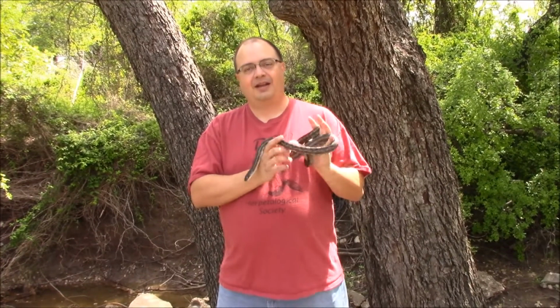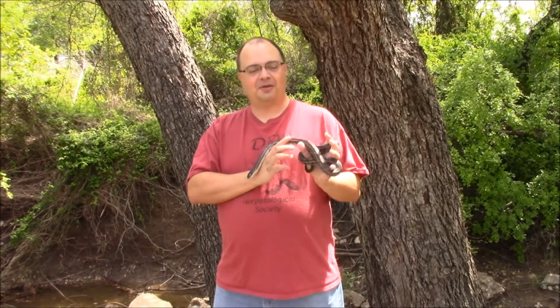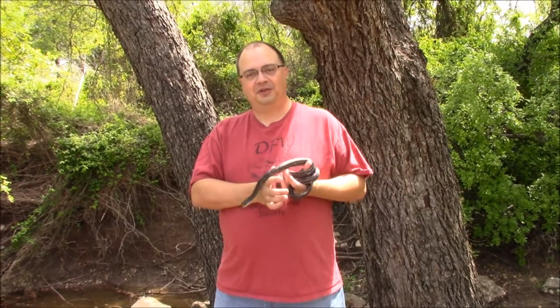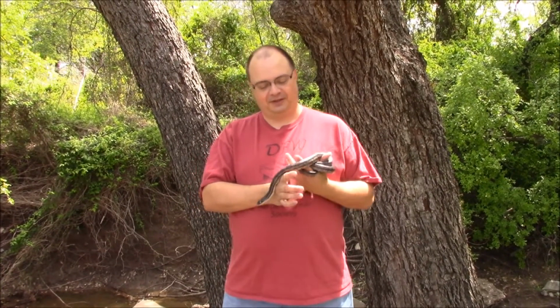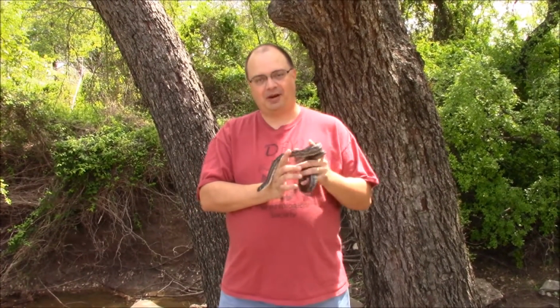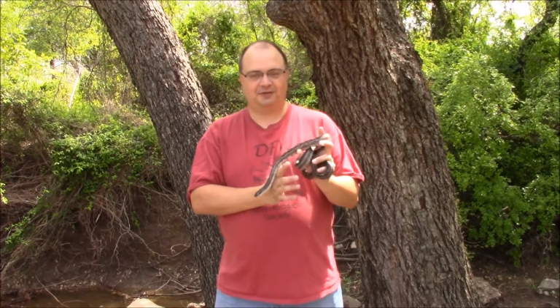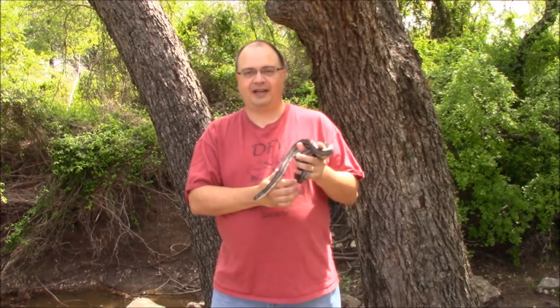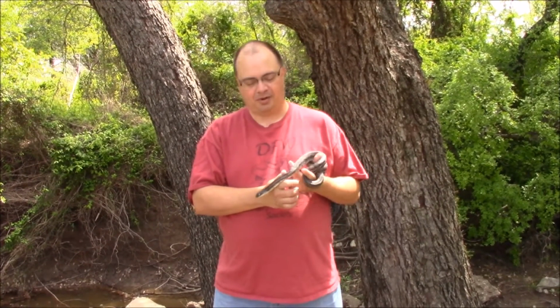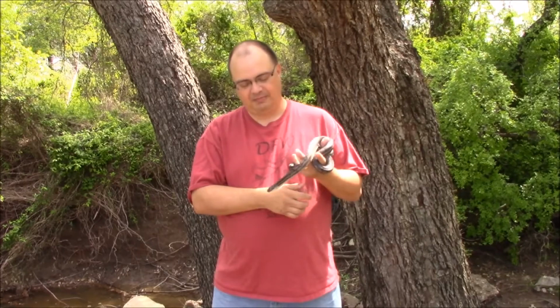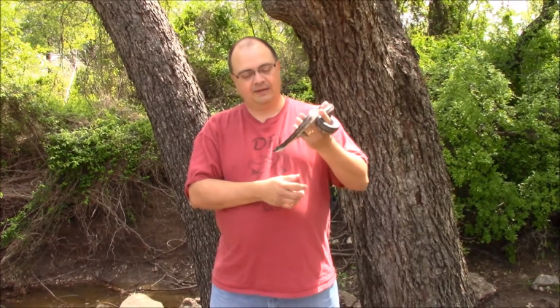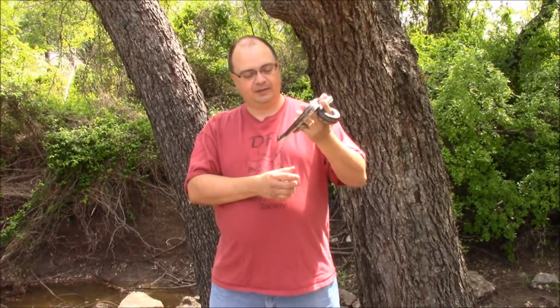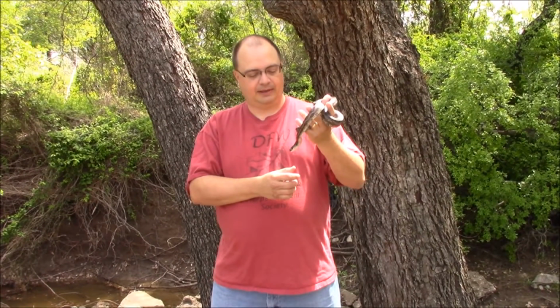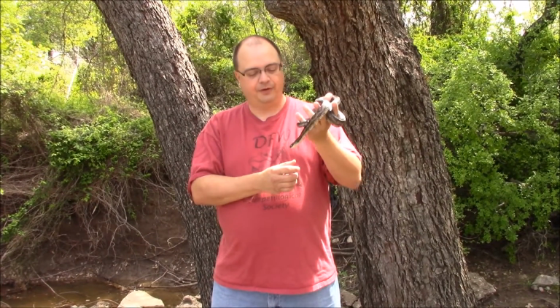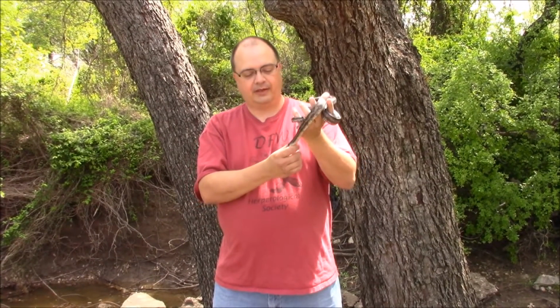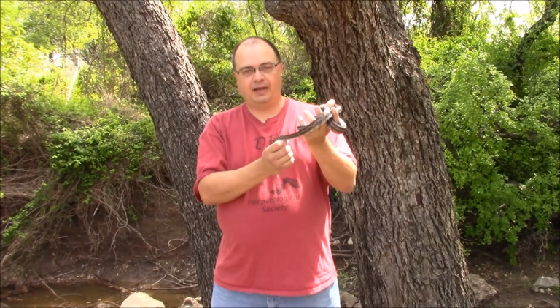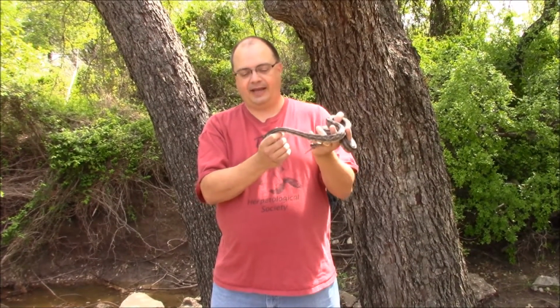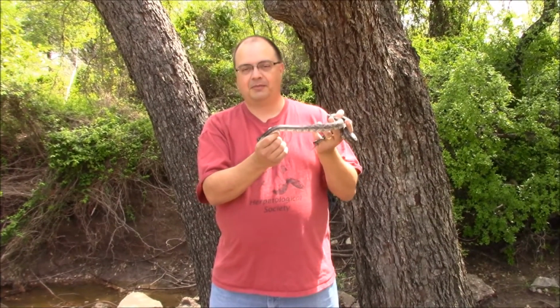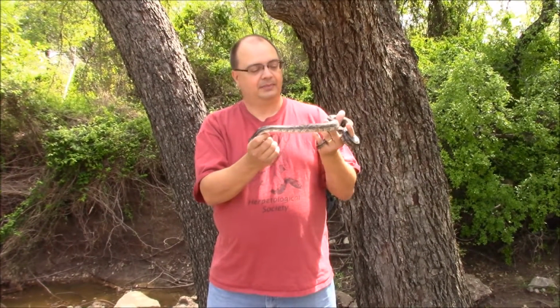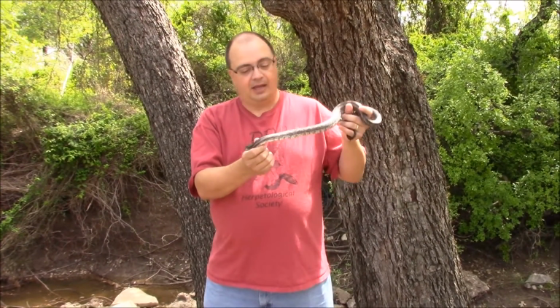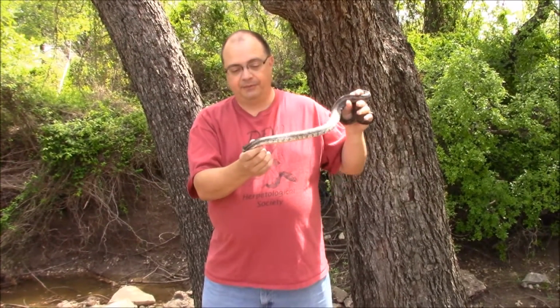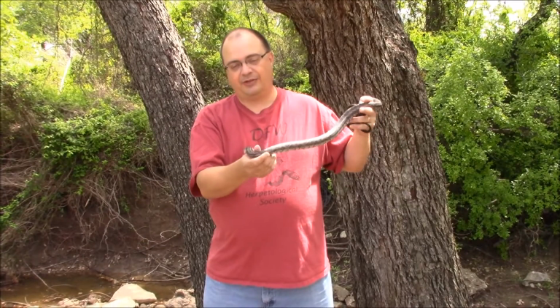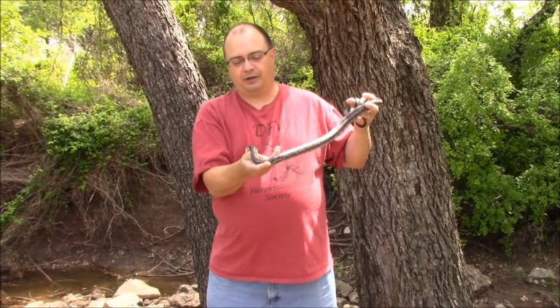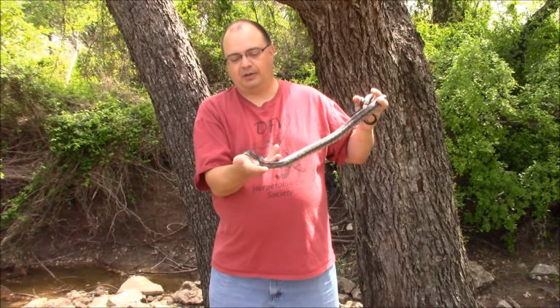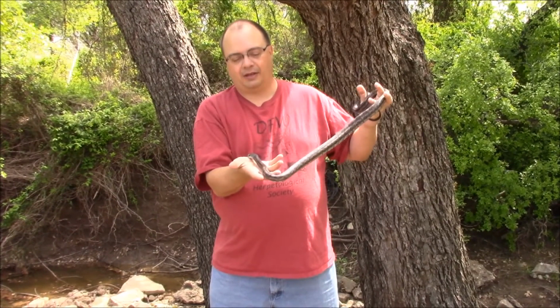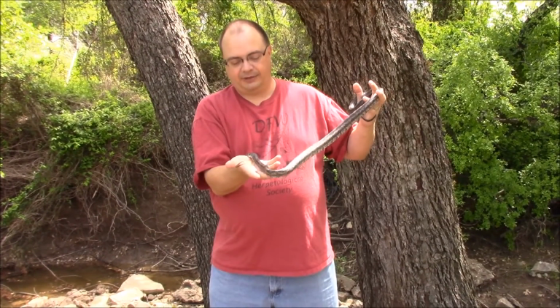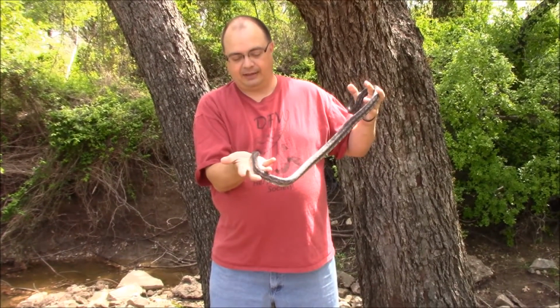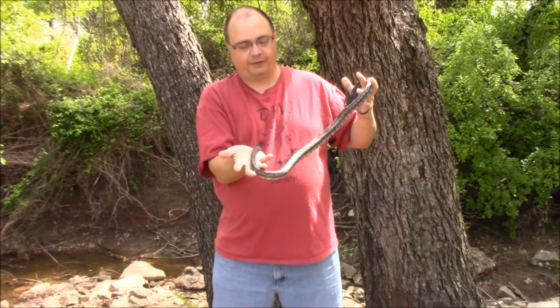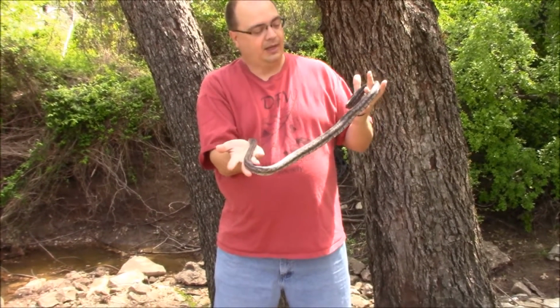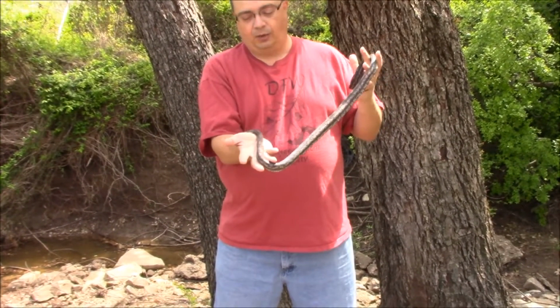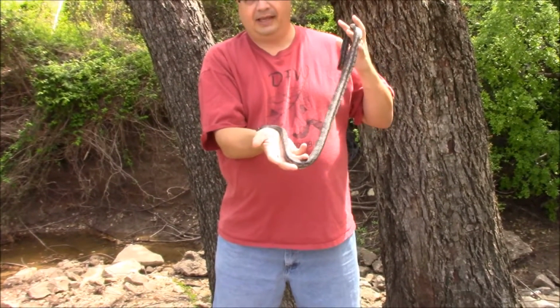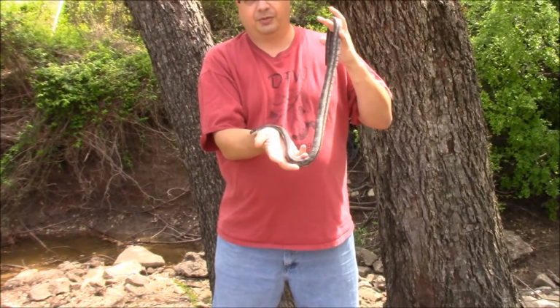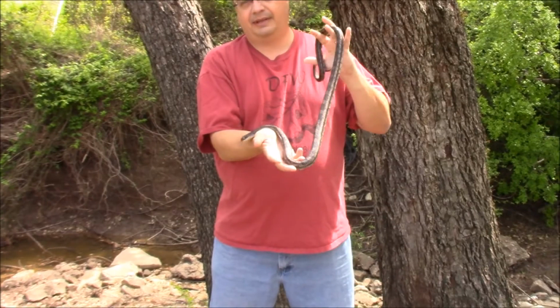Hello, welcome to my YouTube channel. Today I brought a Texas rat snake out to the park to give you a view of what they look like and how they act, a little bit about them. This one is actually an incredibly docile Texas rat snake that I've had for a while.